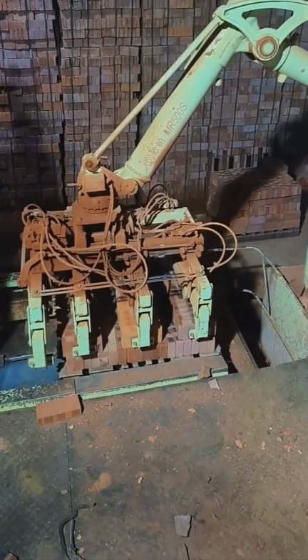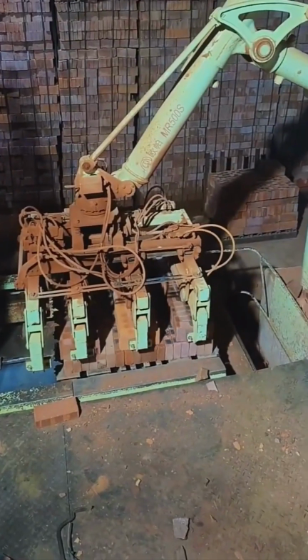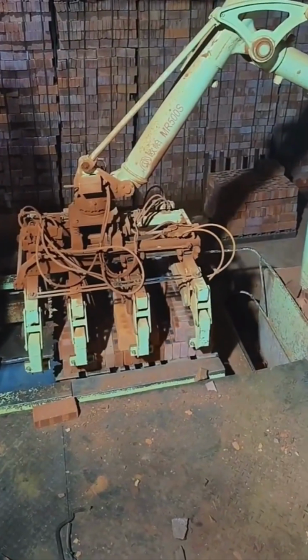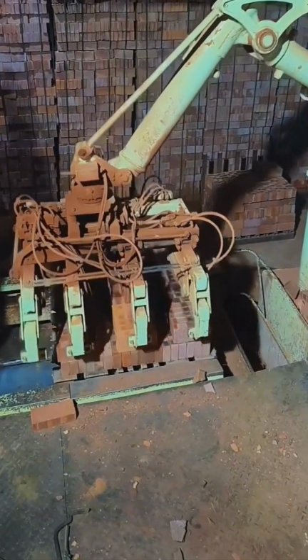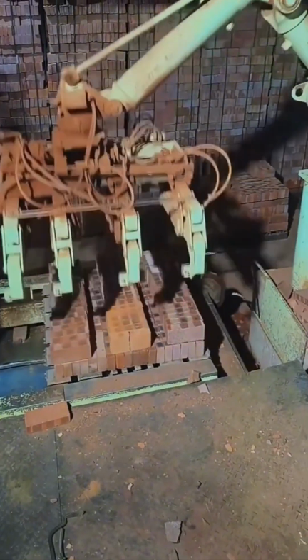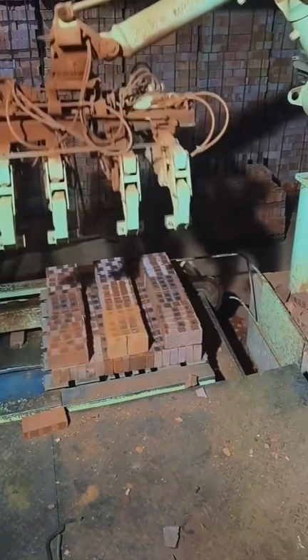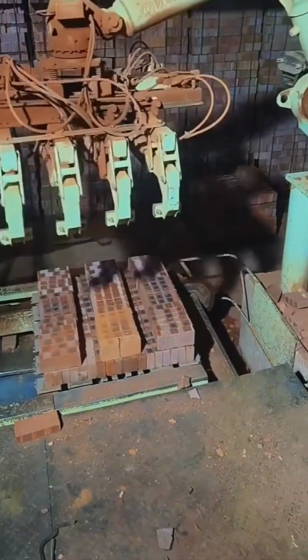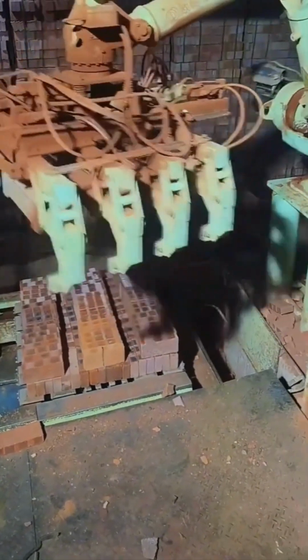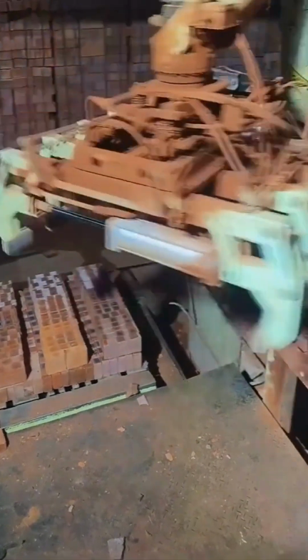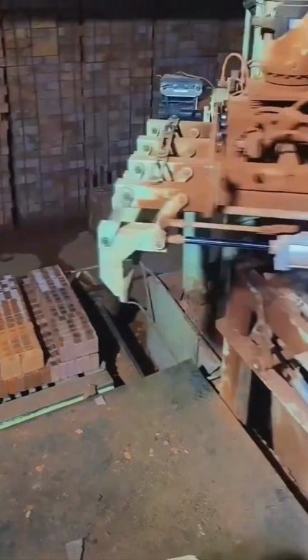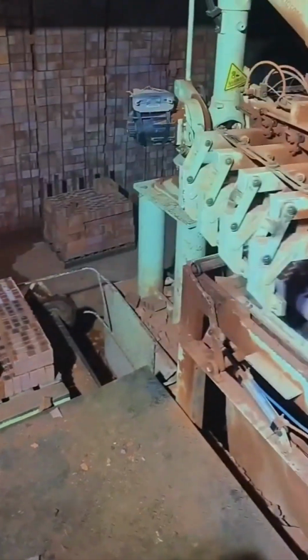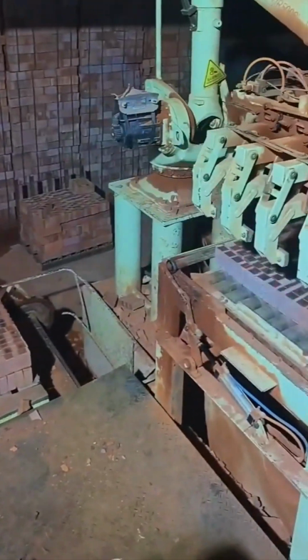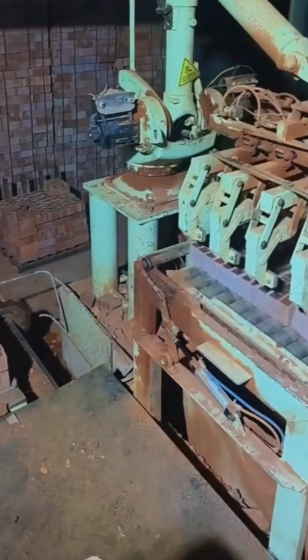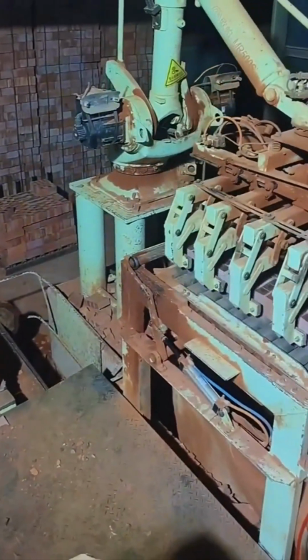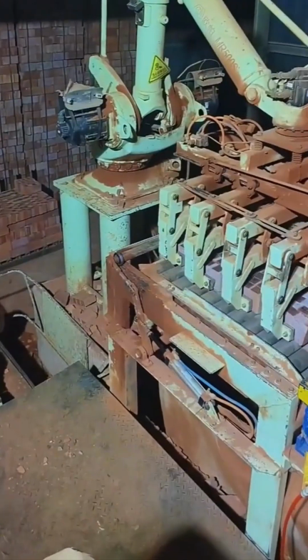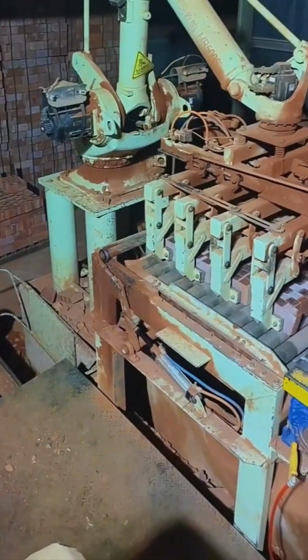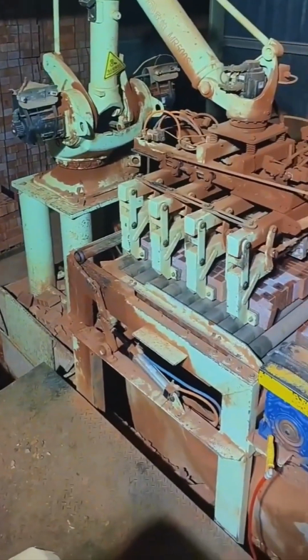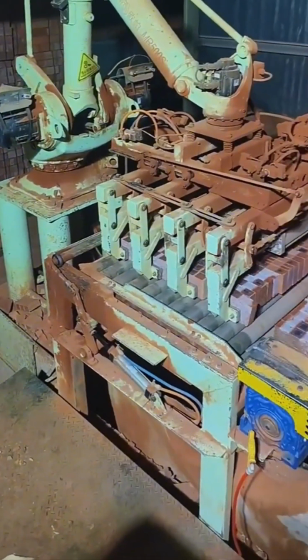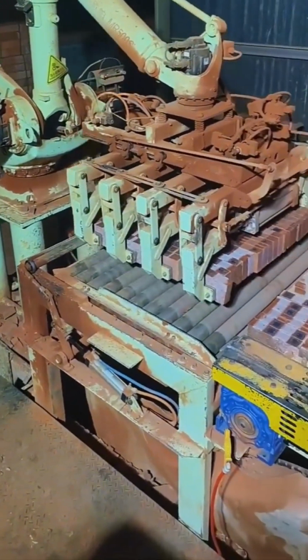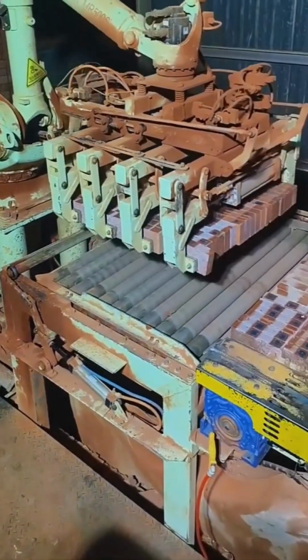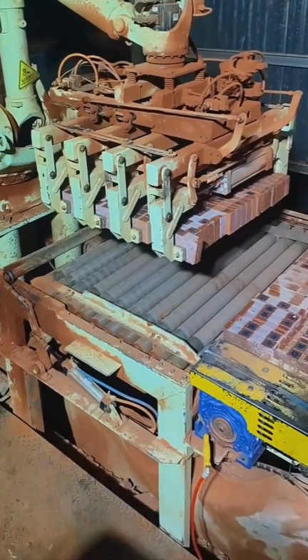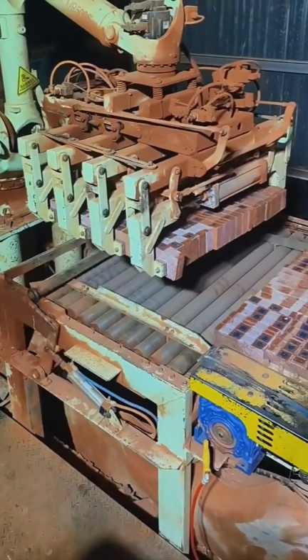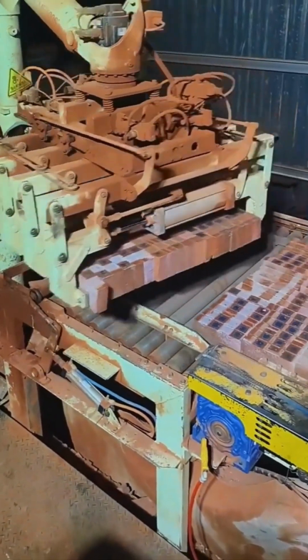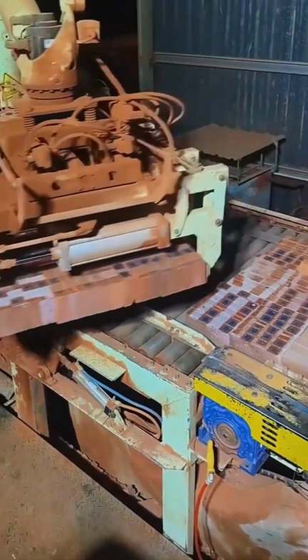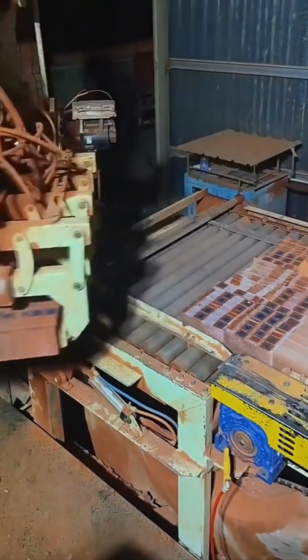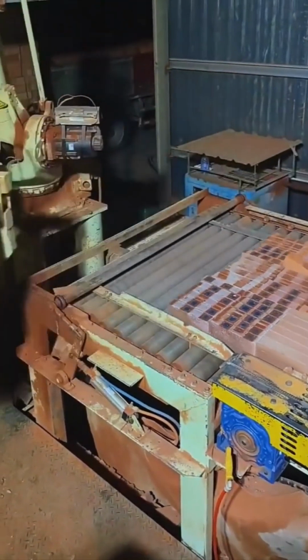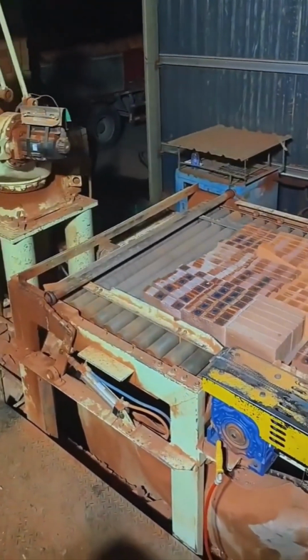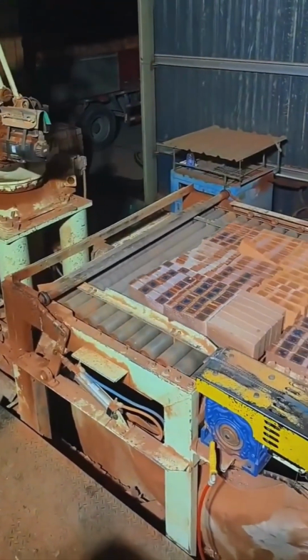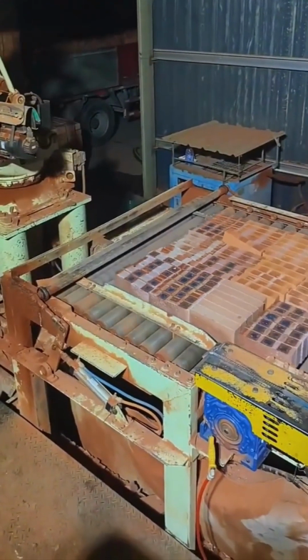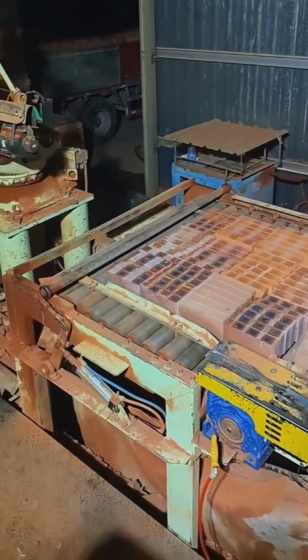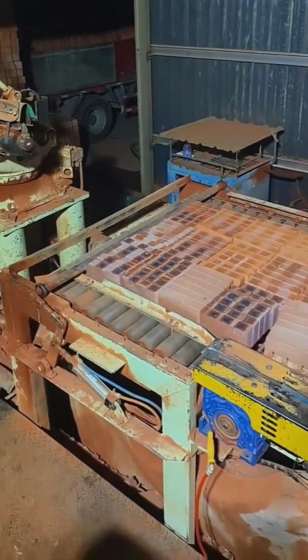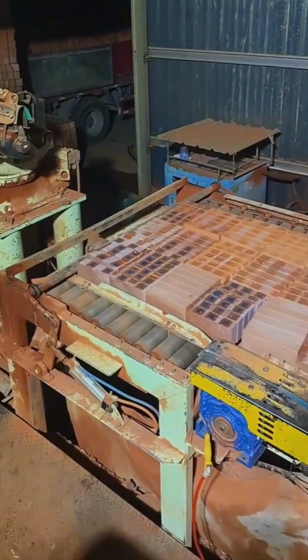It's like a giant, unfeeling waiter serving up endless trays of bricks. It doesn't get tired, it doesn't complain — it's the tireless, beating heart of the operation.